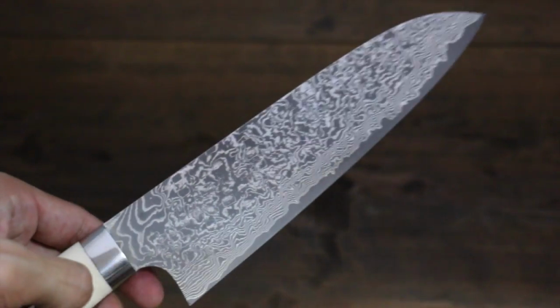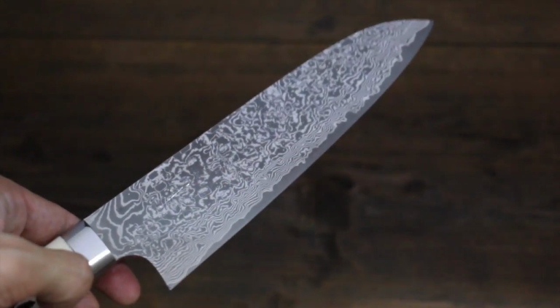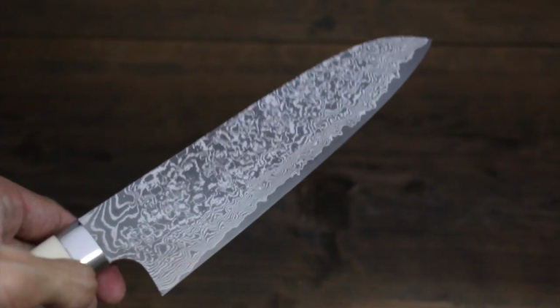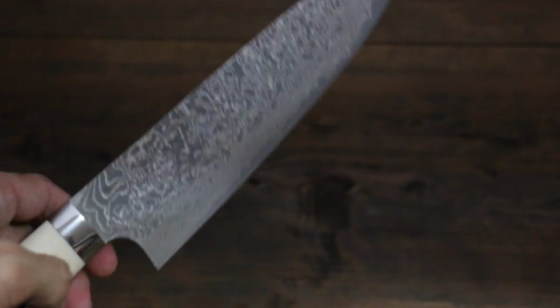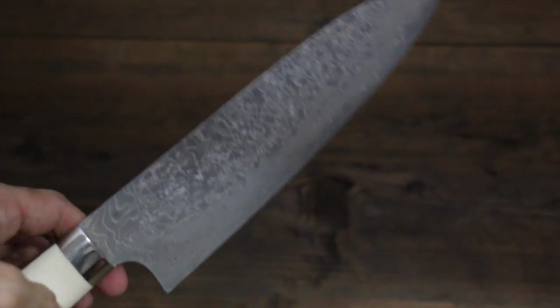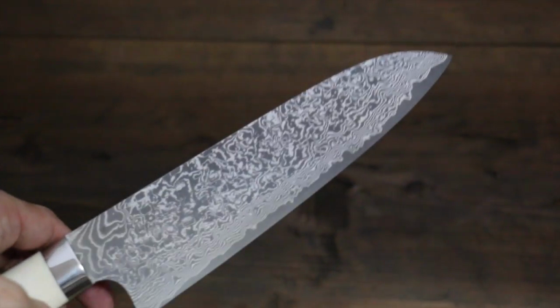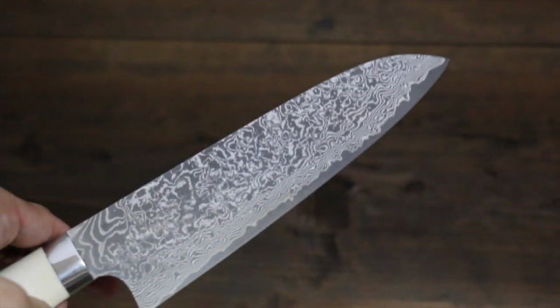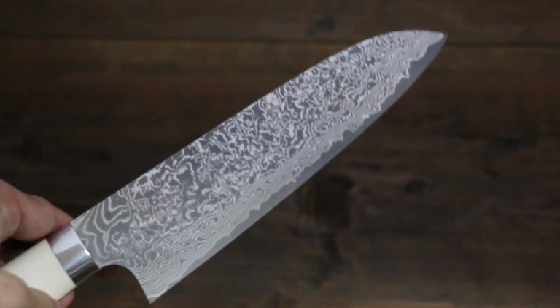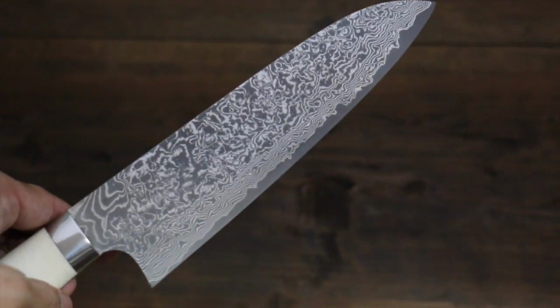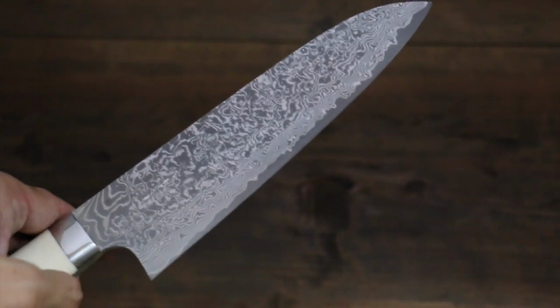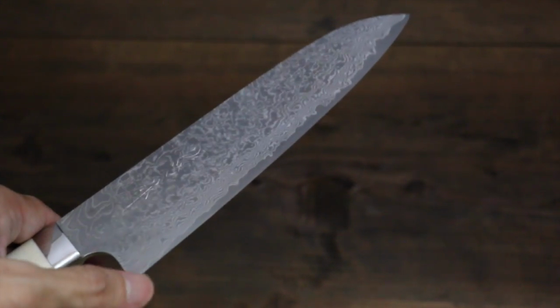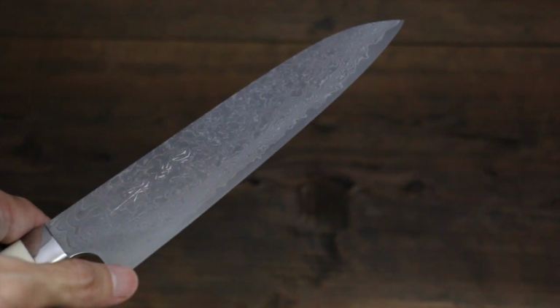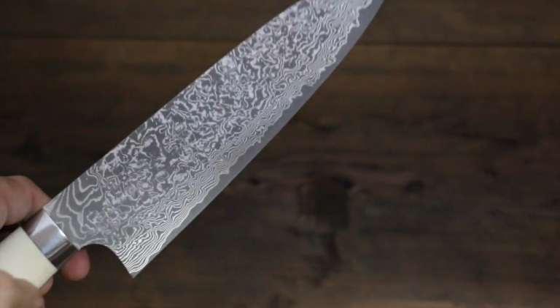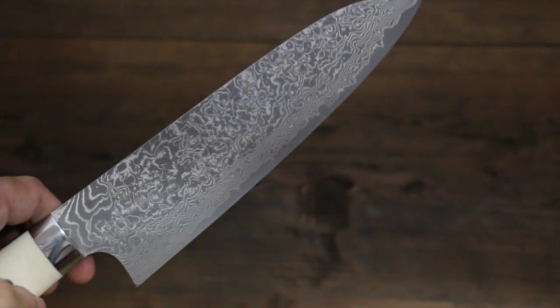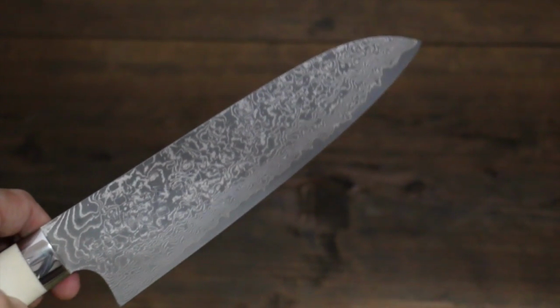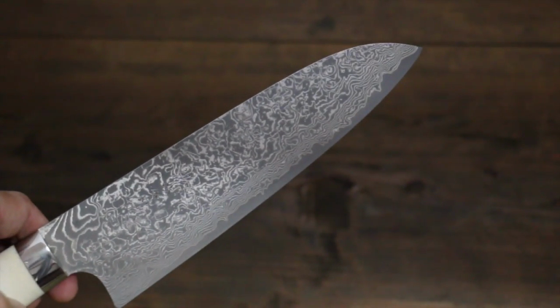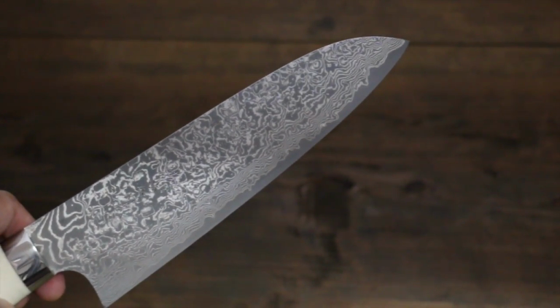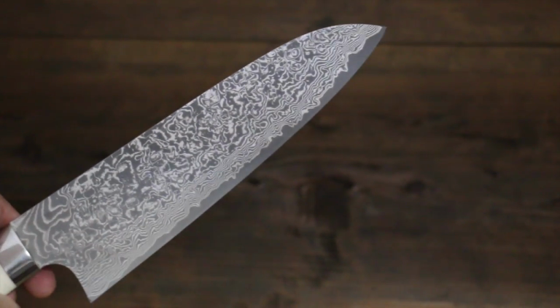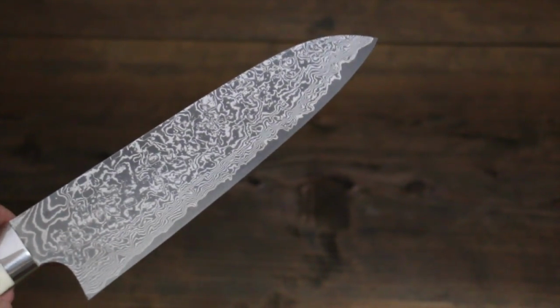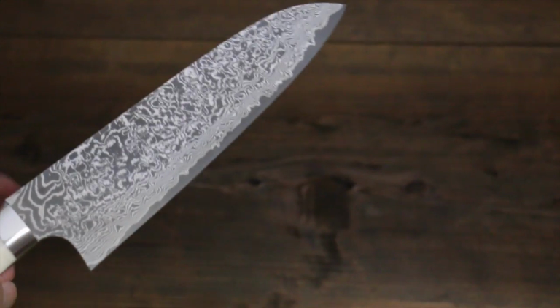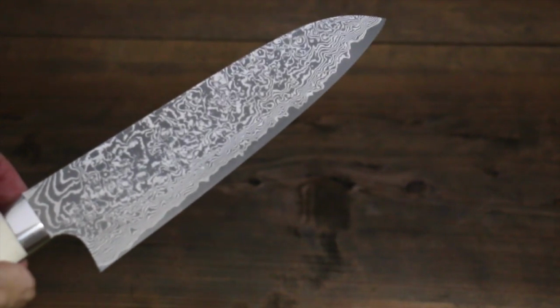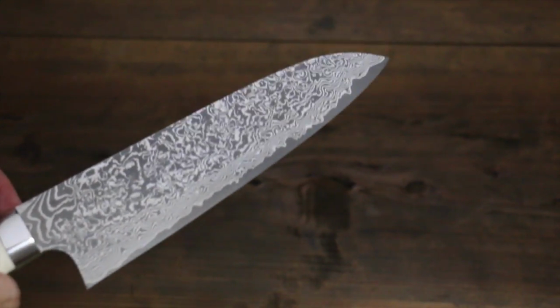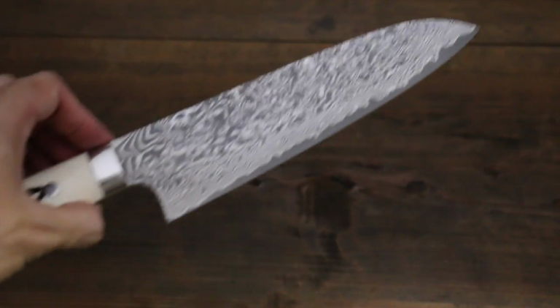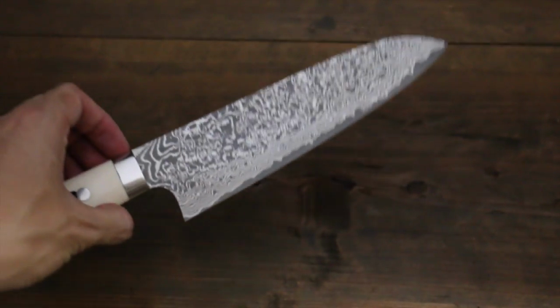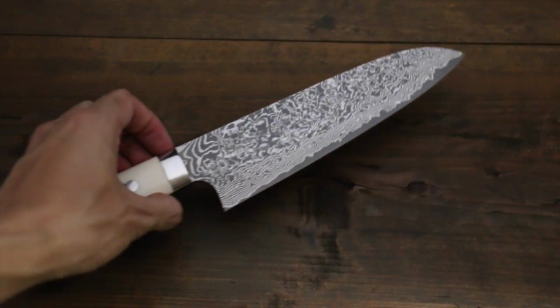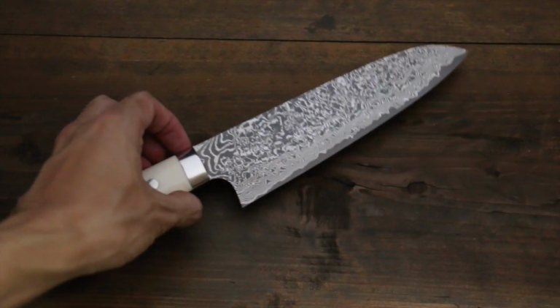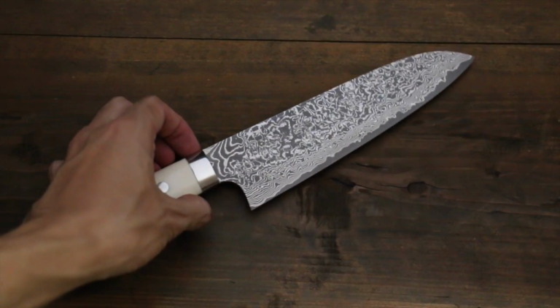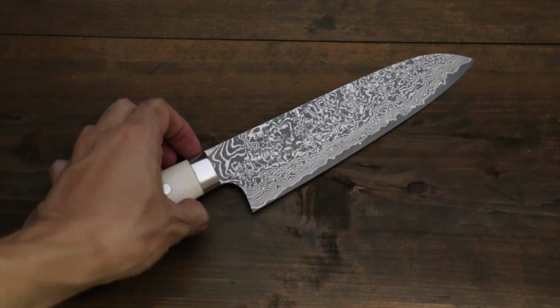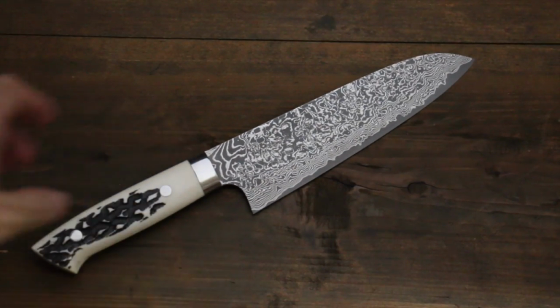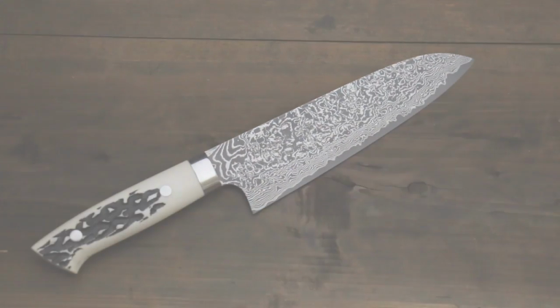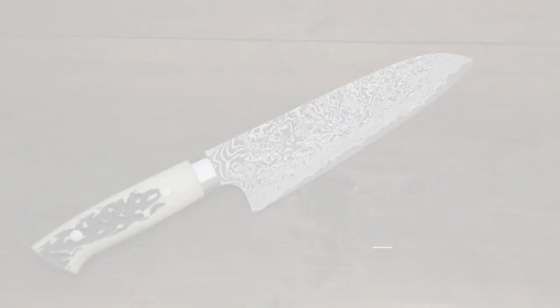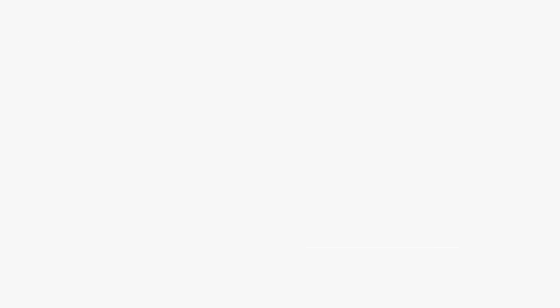This is a santoku knife. That's an all-purpose knife, and the blade is 180mm. Gorgeous knife.